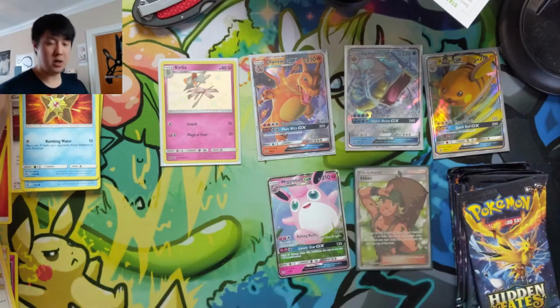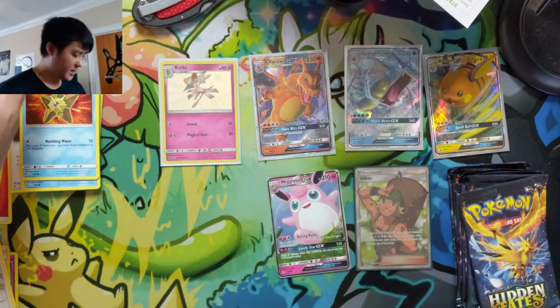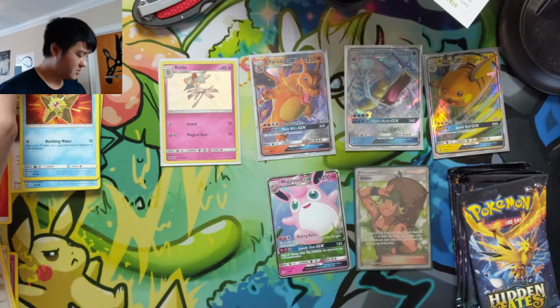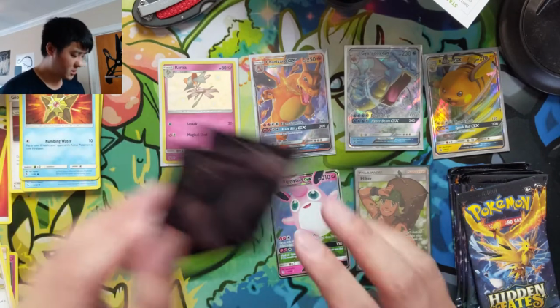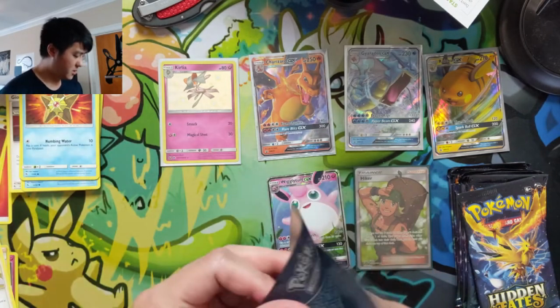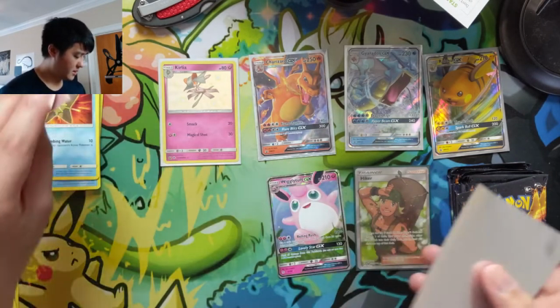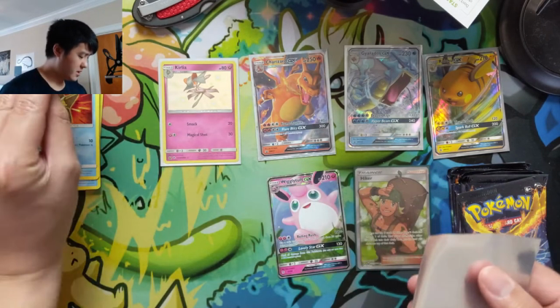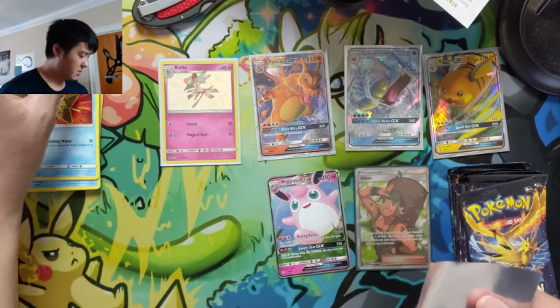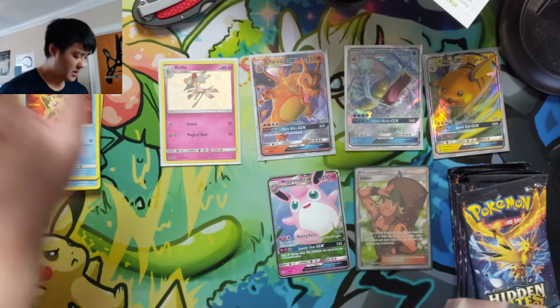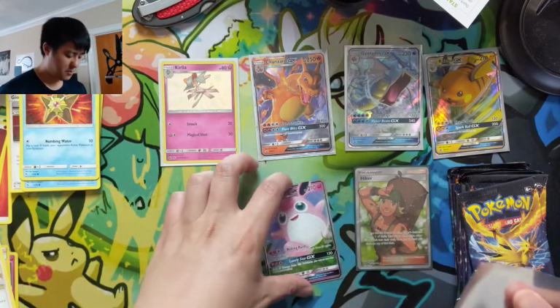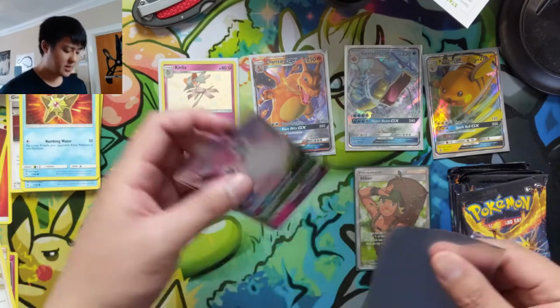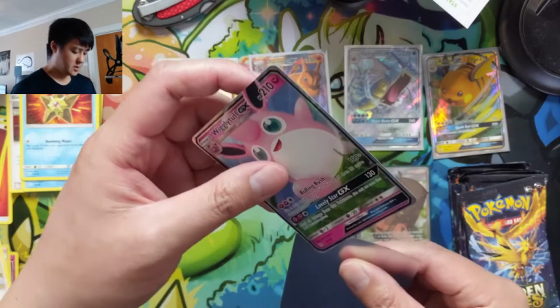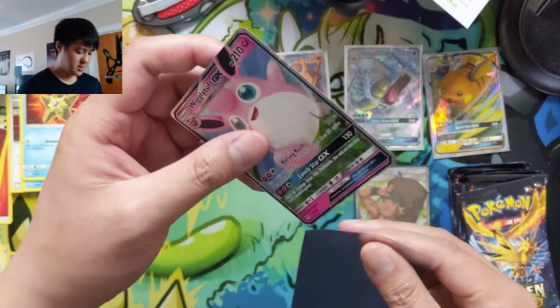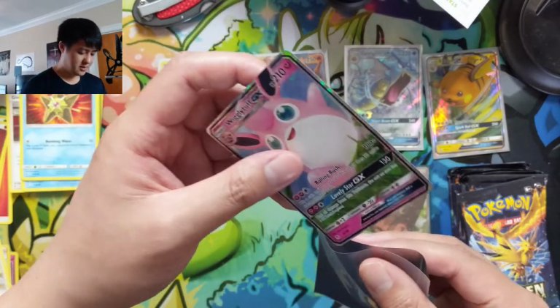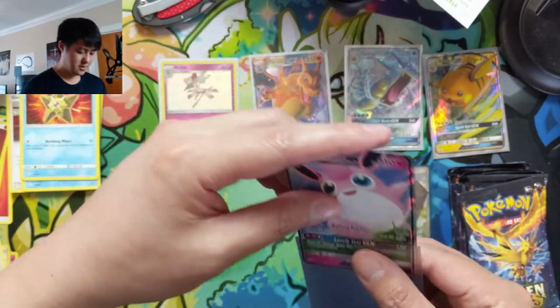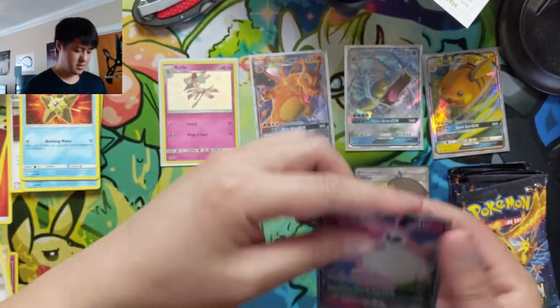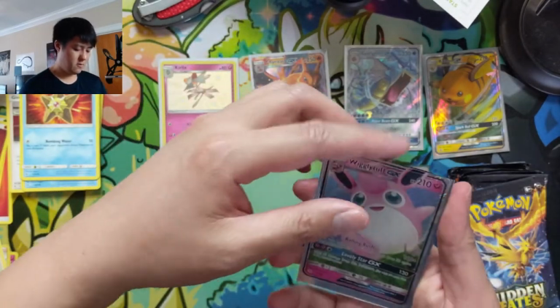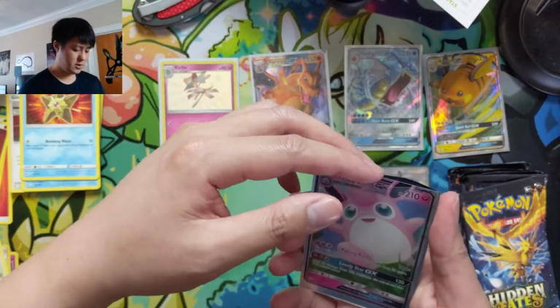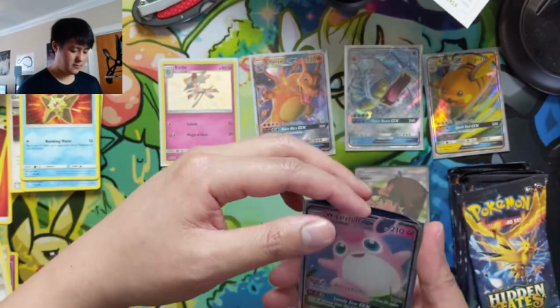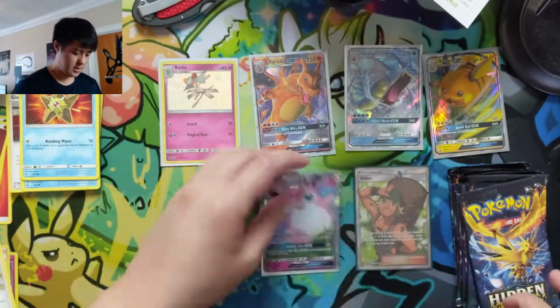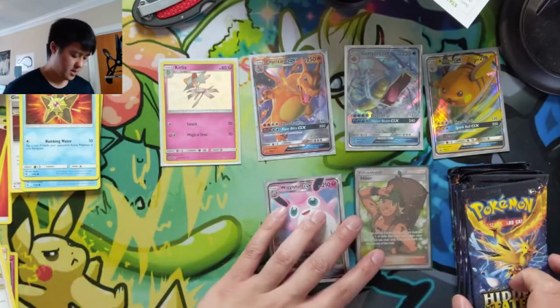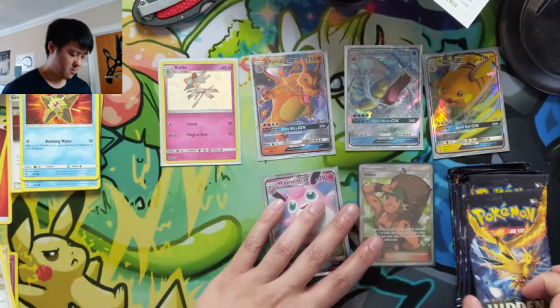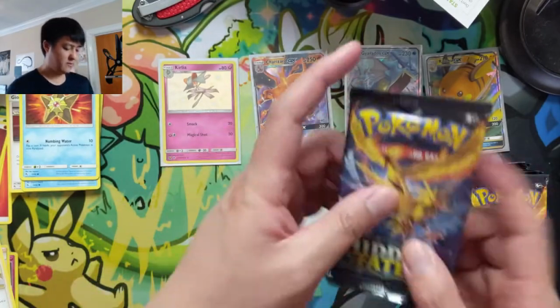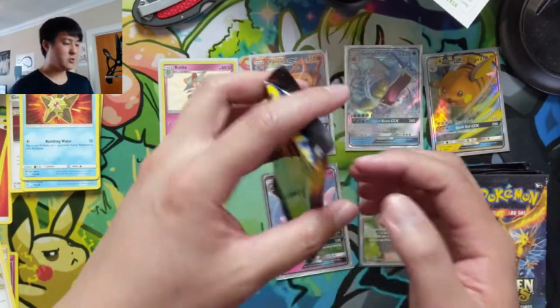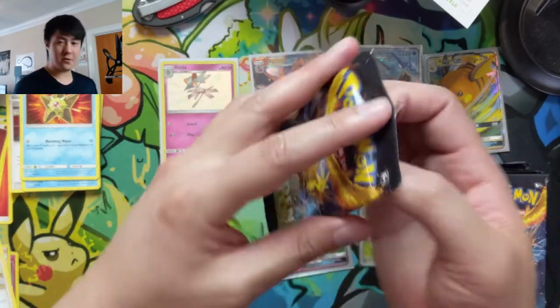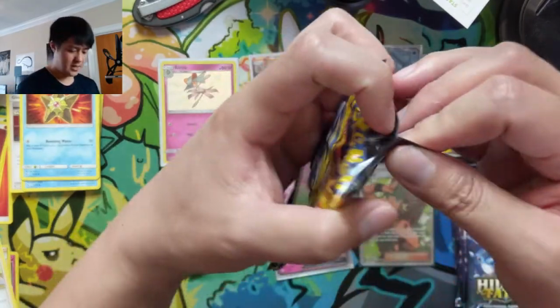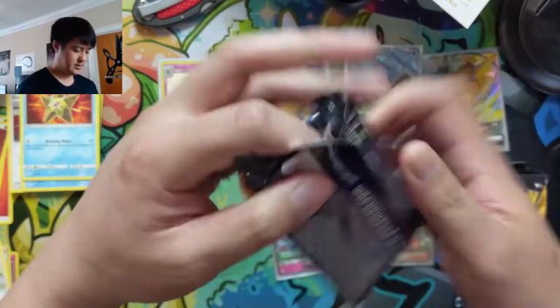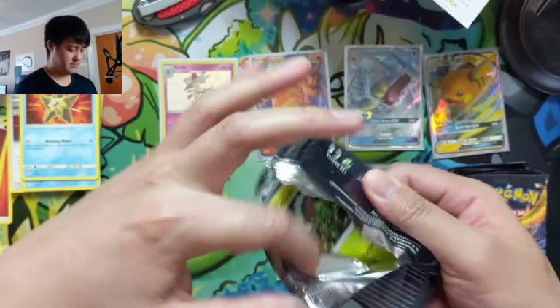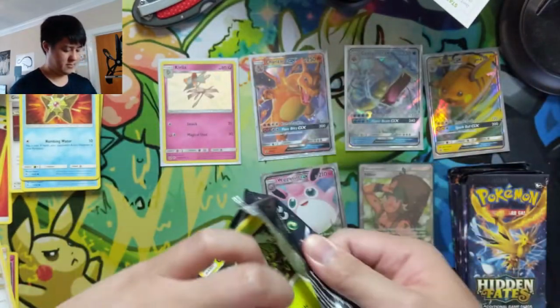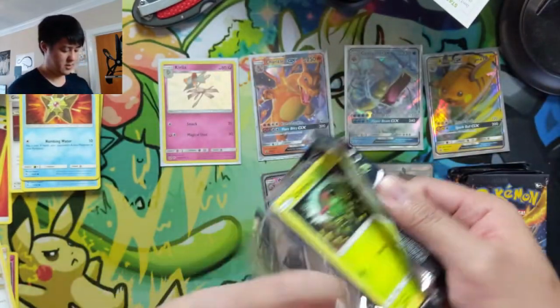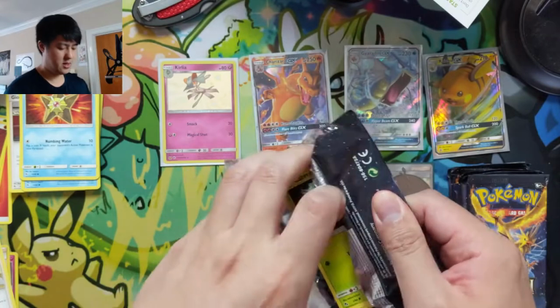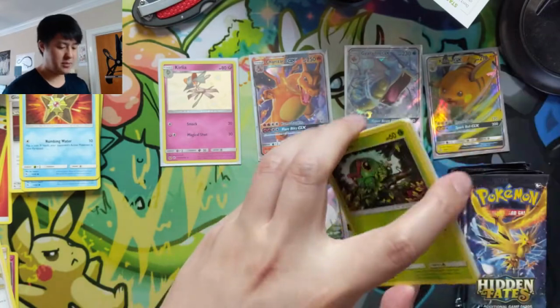I just grabbed some more sleeves — we've been opening some Burning Shadows every once in a while, so we have those sleeves available. Sleeve up the Wigglytuff. This is a very strong first tin — three hits and a full art supporter. Last pack coming up.